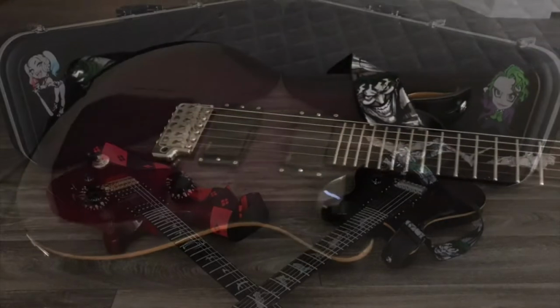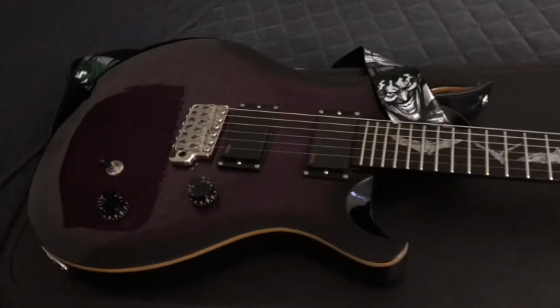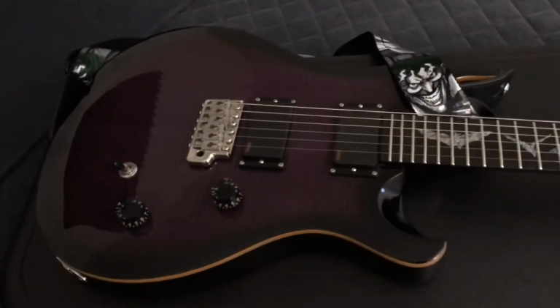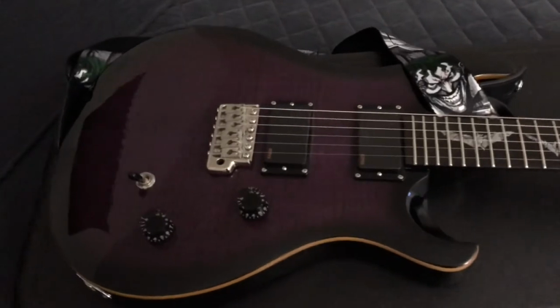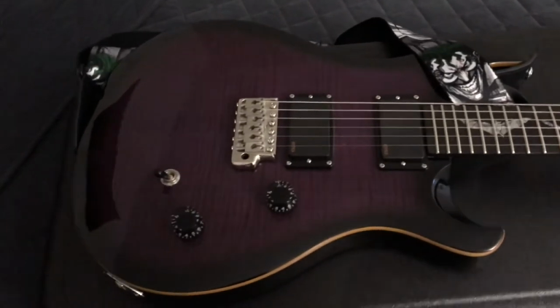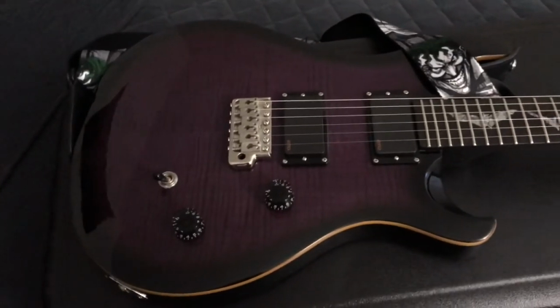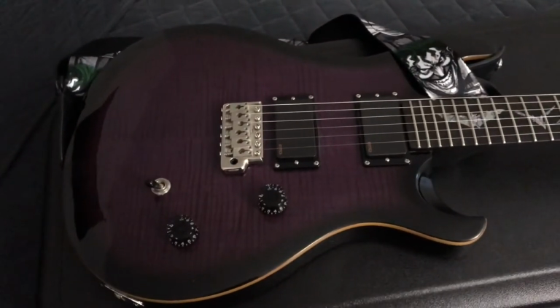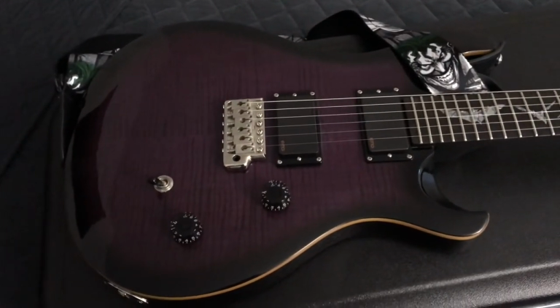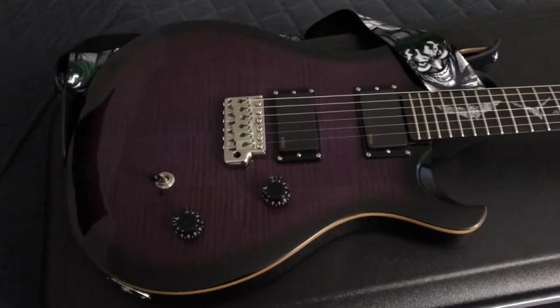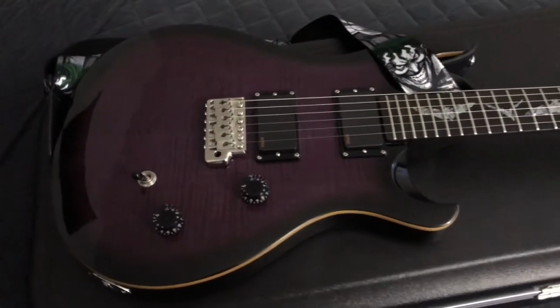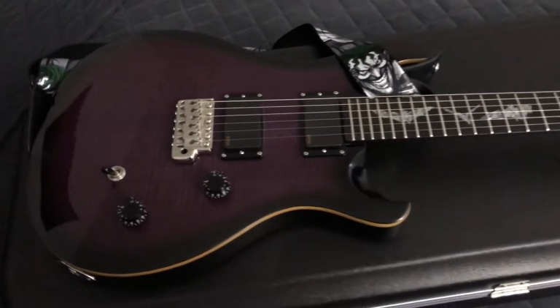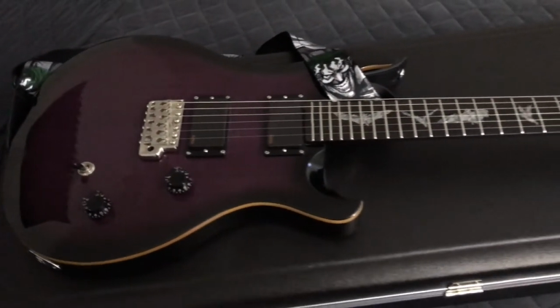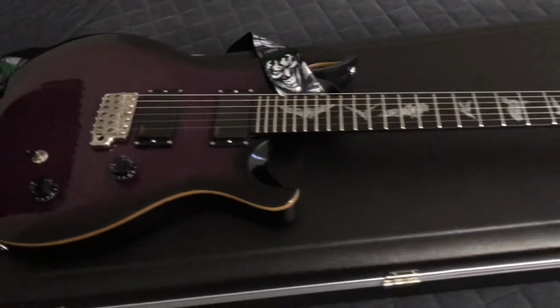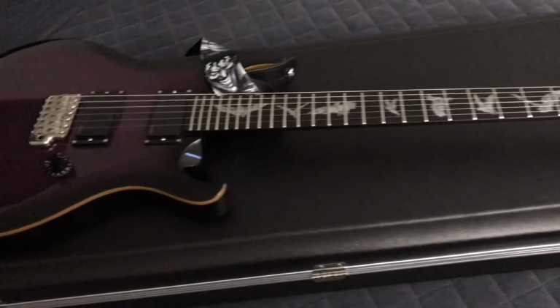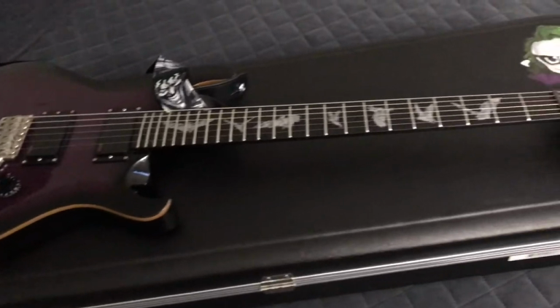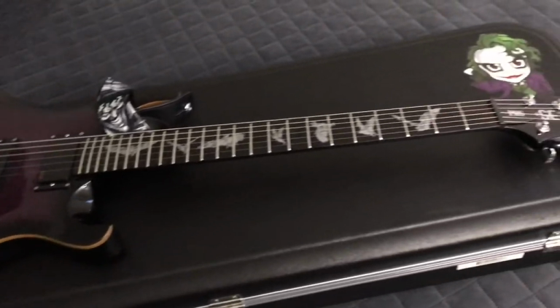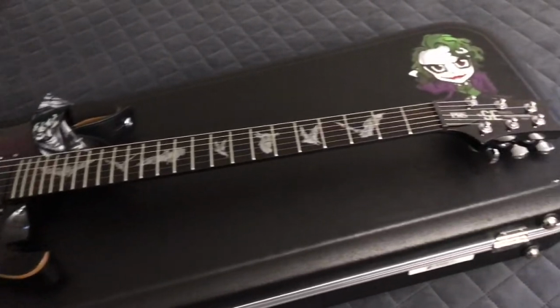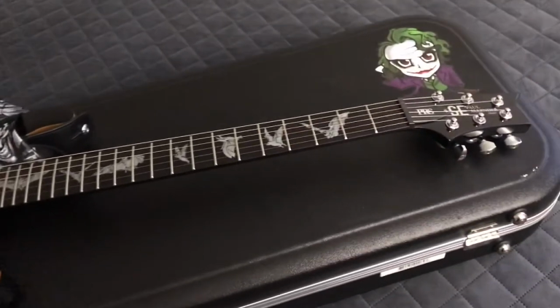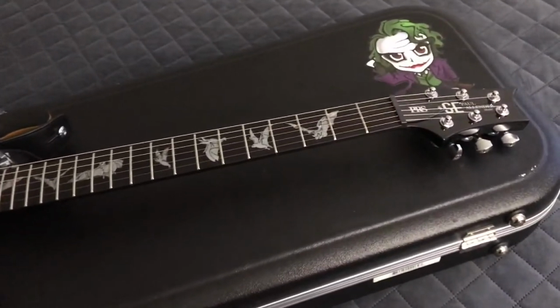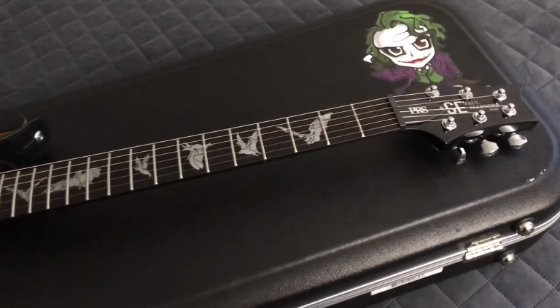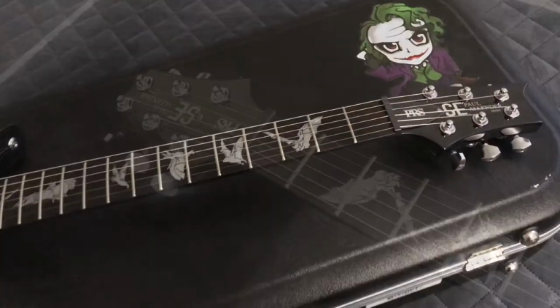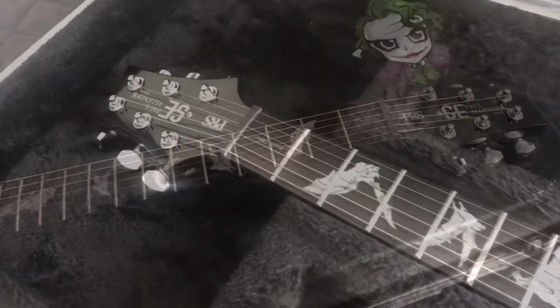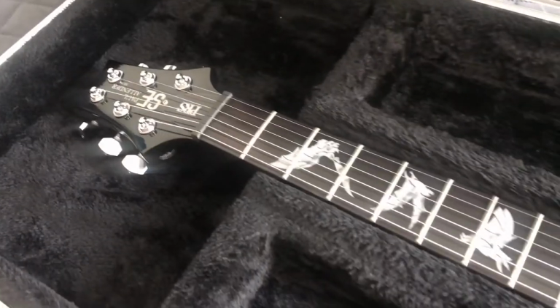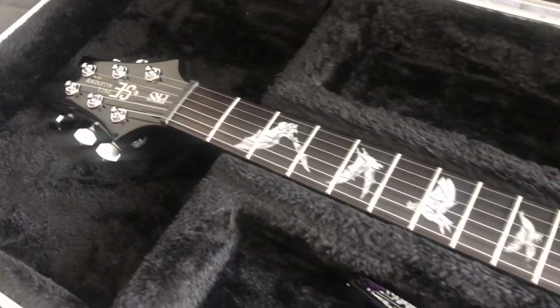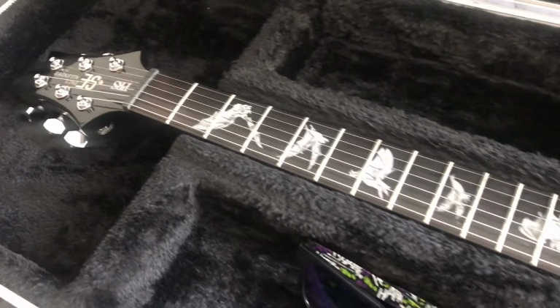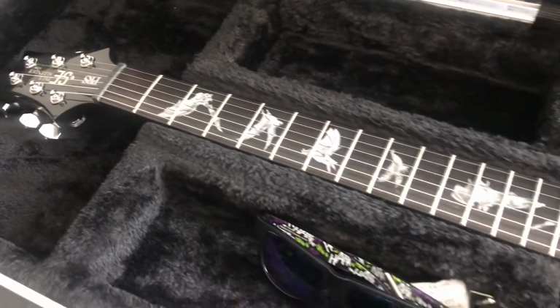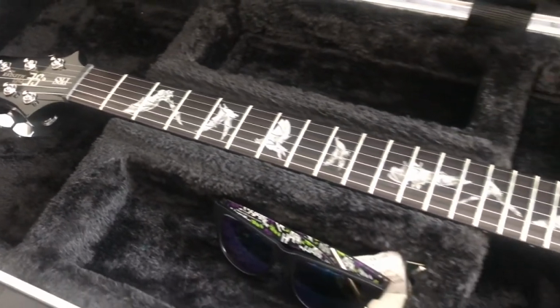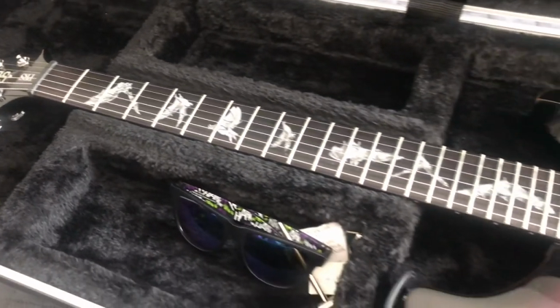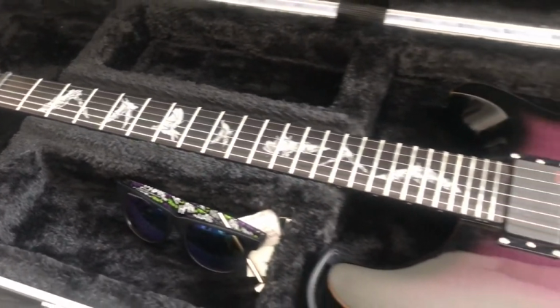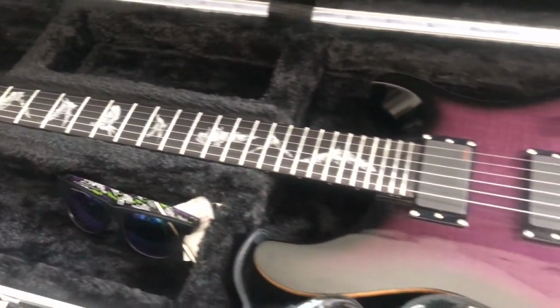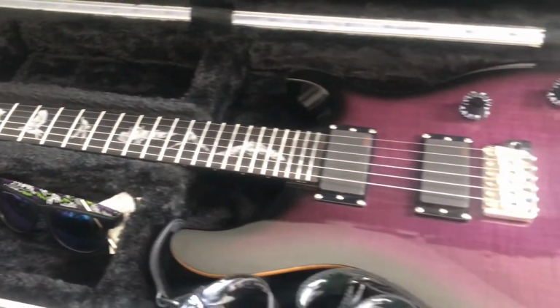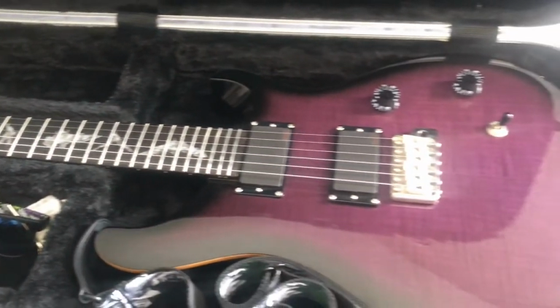I mainly played the red one, and you guys will get a documentation video for that one too, but it'll be a little while — just giving you a heads up. Overall, just a great guitar, this one and the red one. But this one is the more metal guitar, the more metal looking, the more metal sounding.